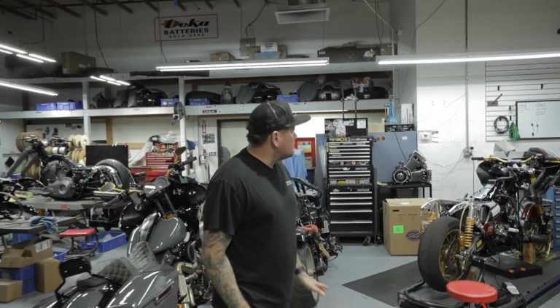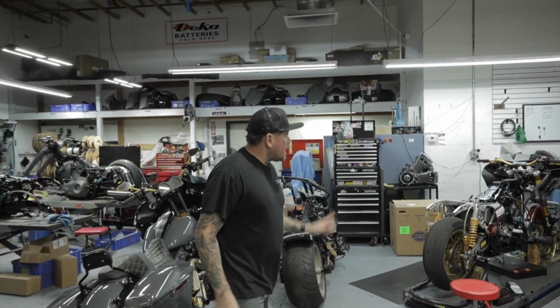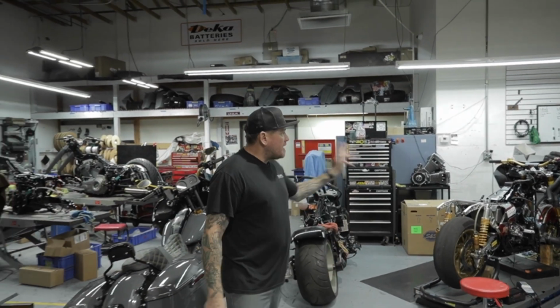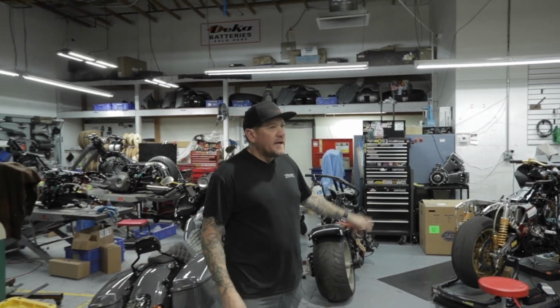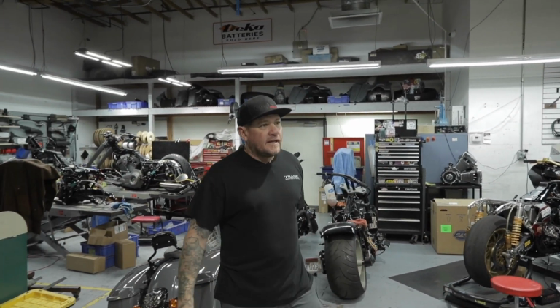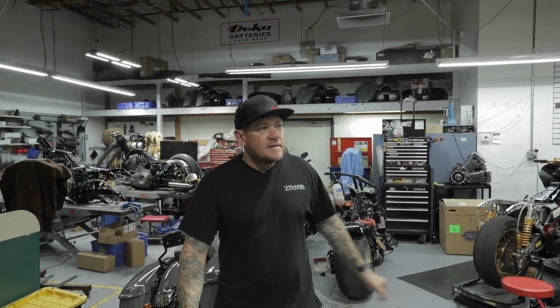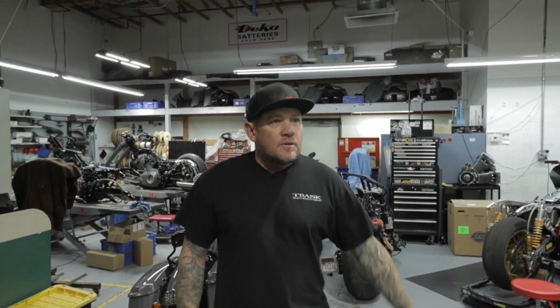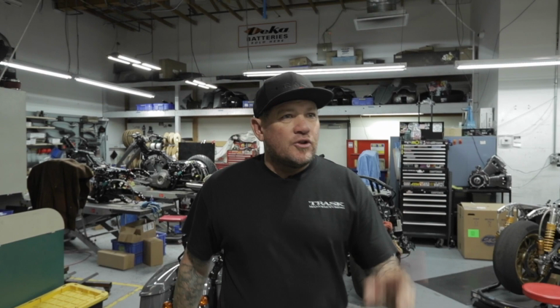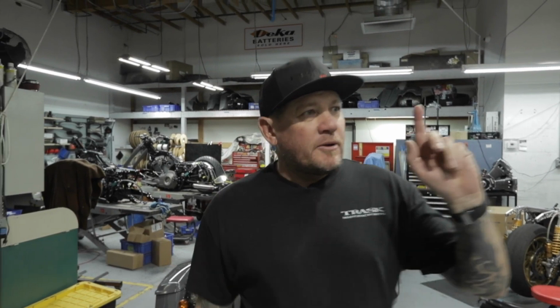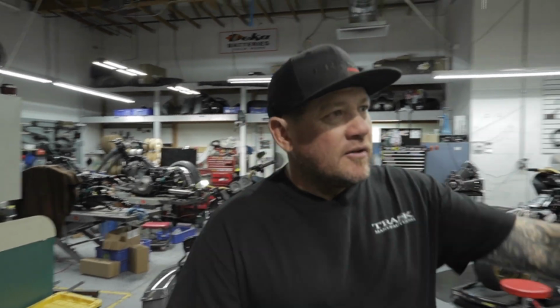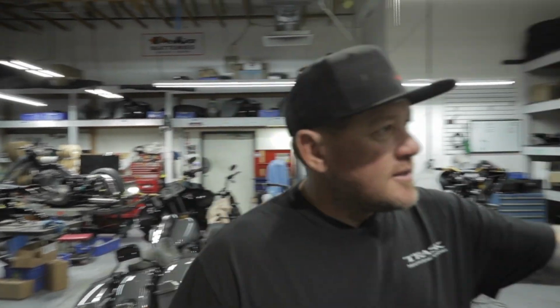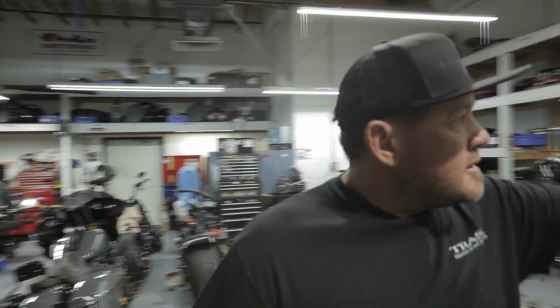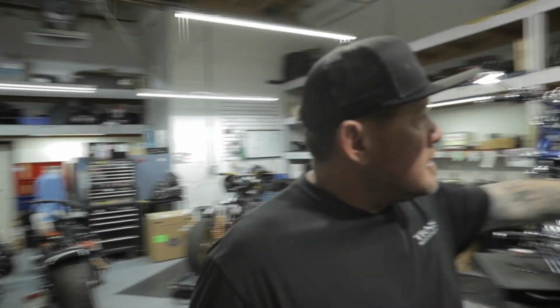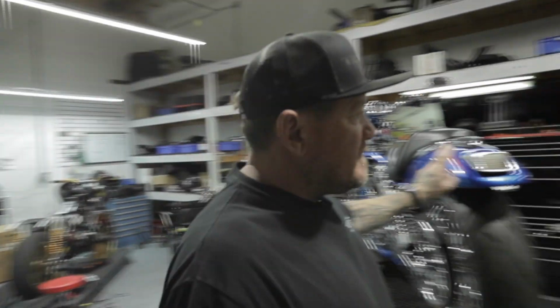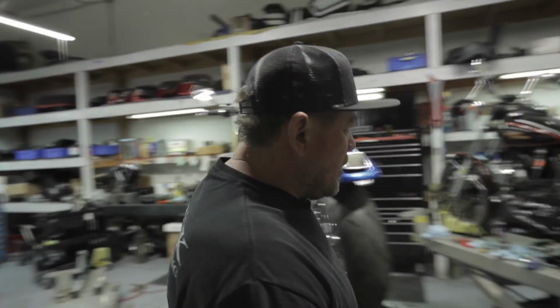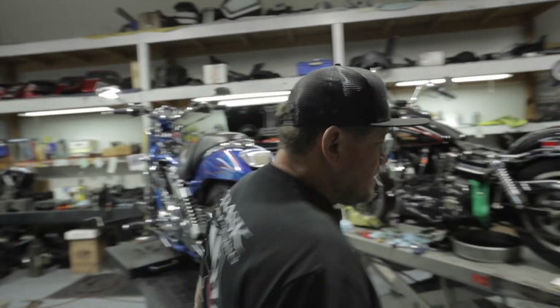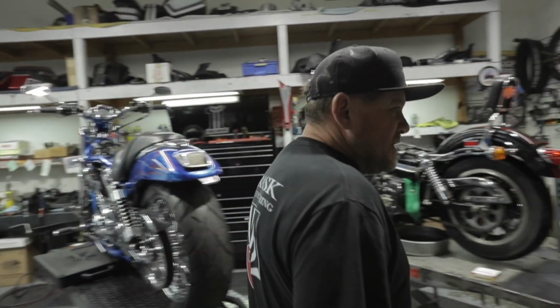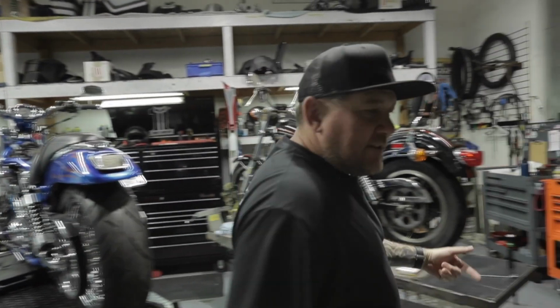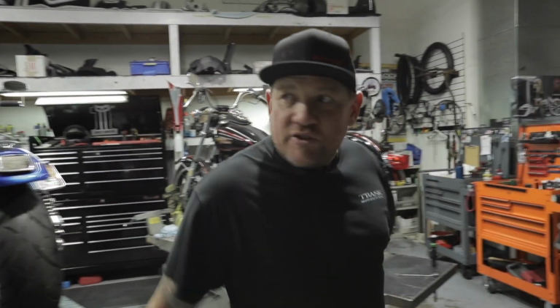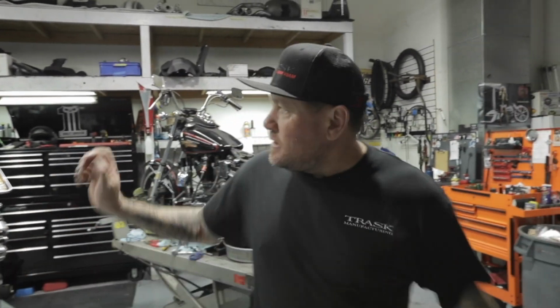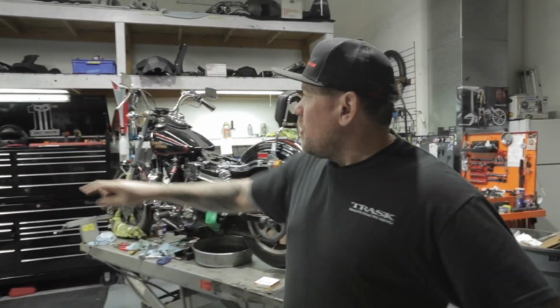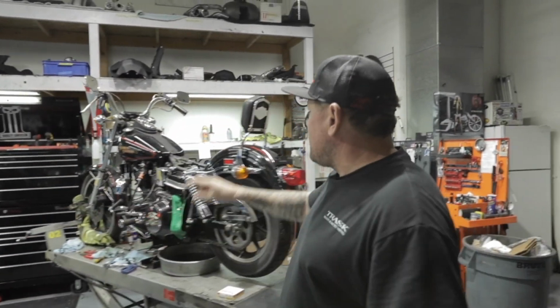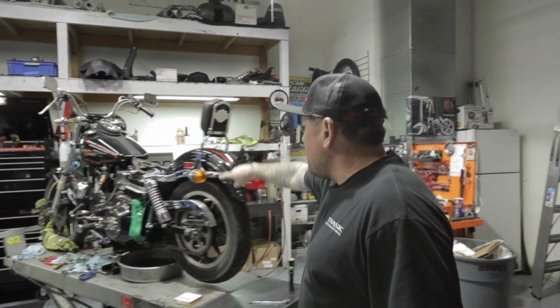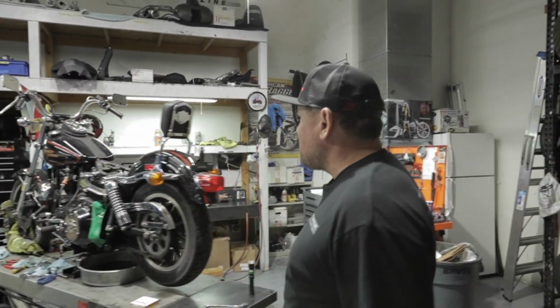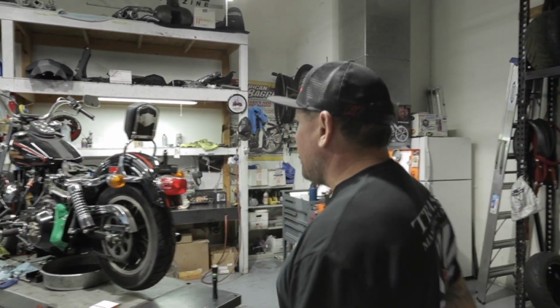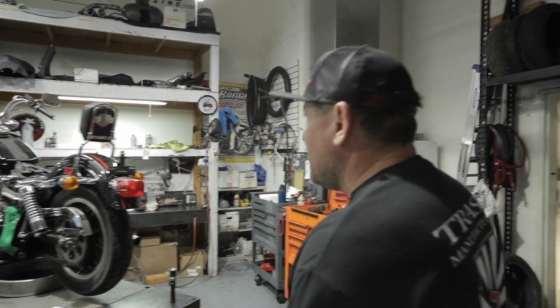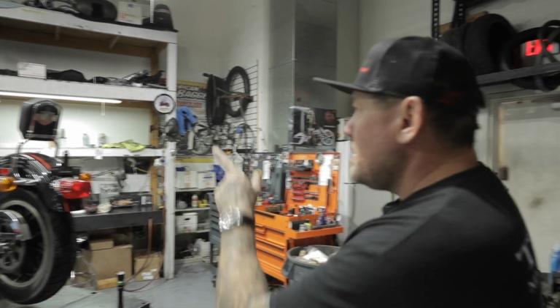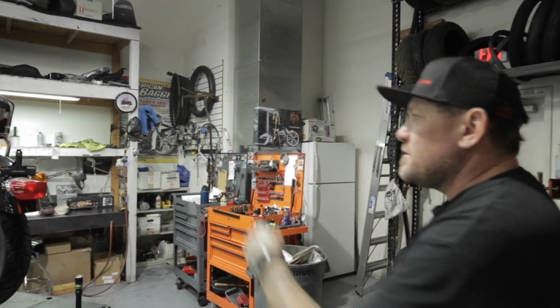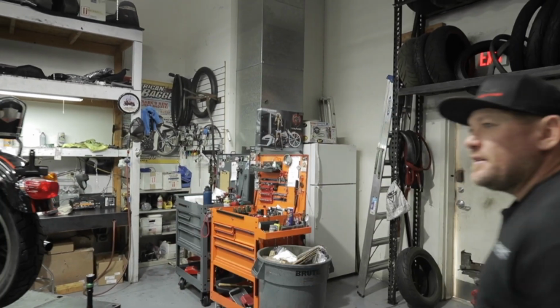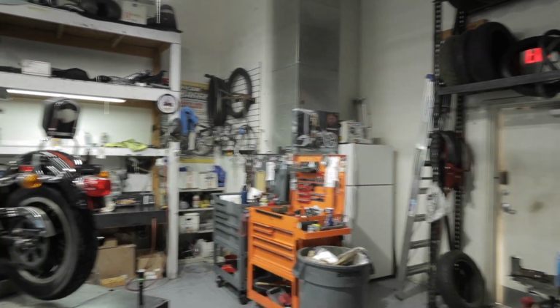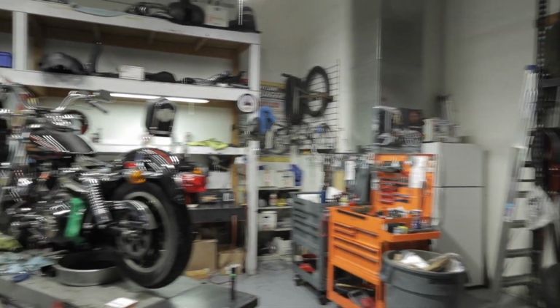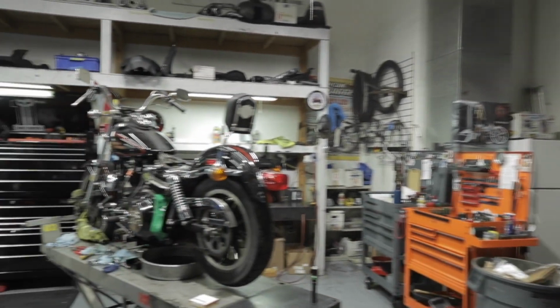We're putting a new turbo kit on this V-Rod and sending it to New Zealand, along with my dad's shovelhead — sending that to New Zealand too.